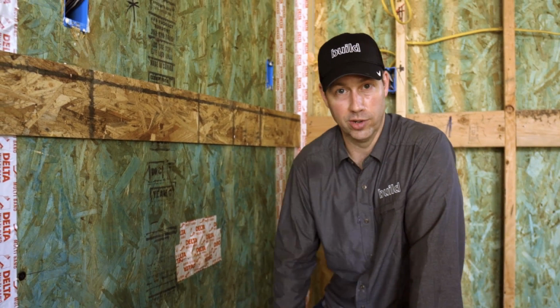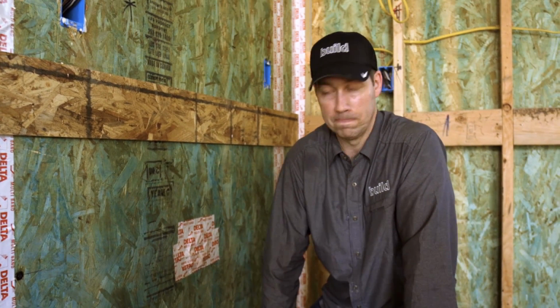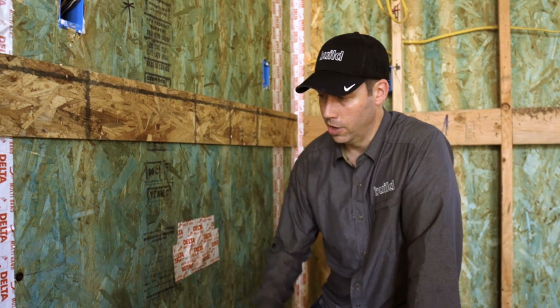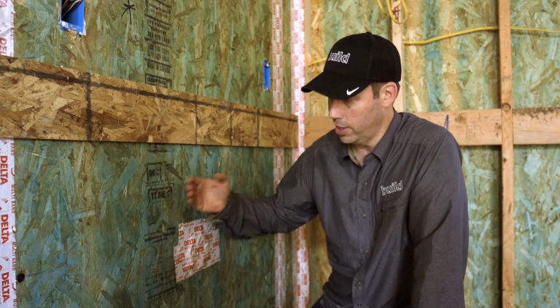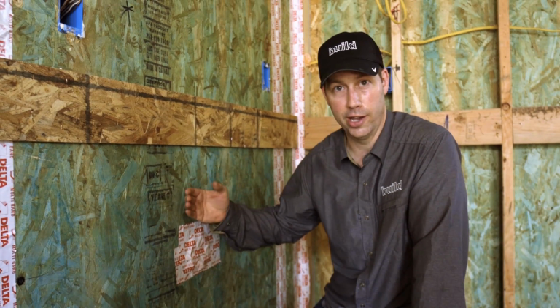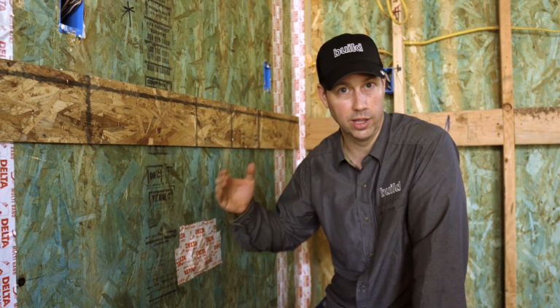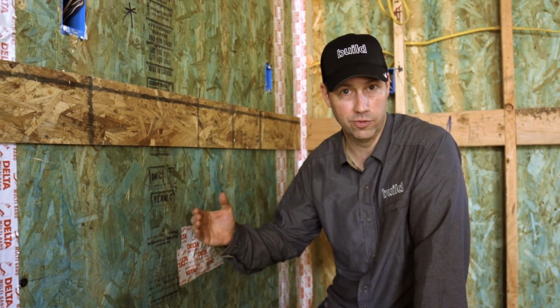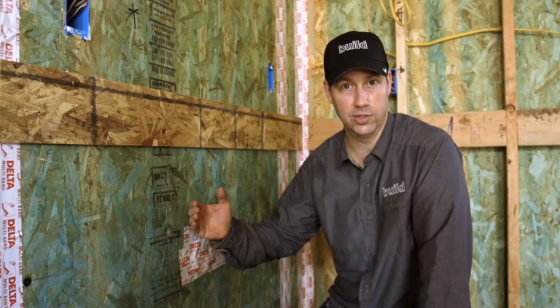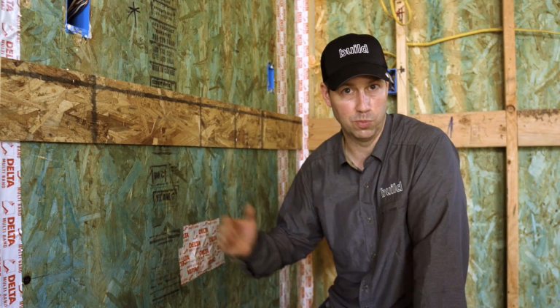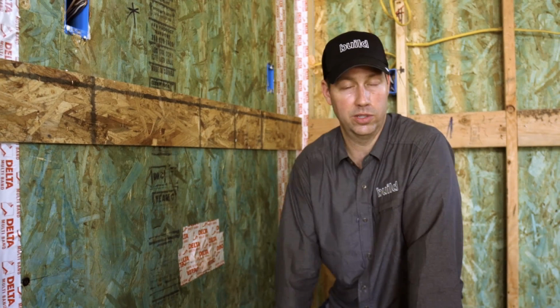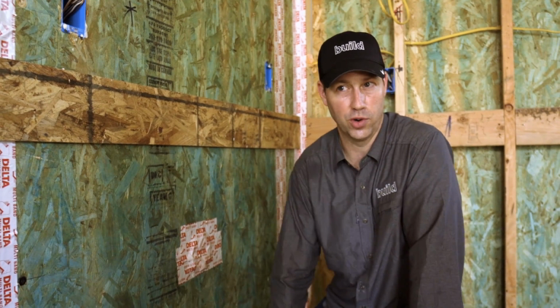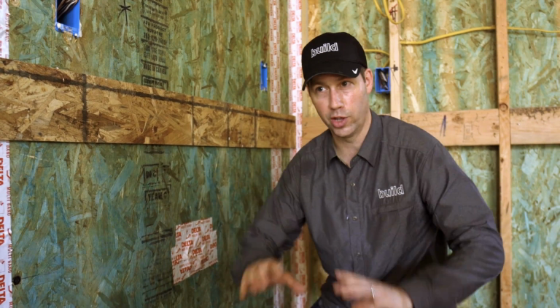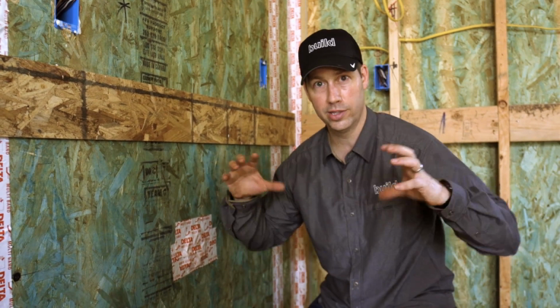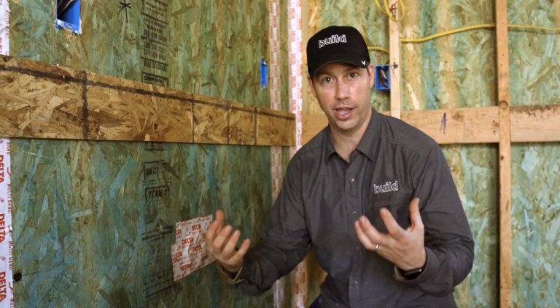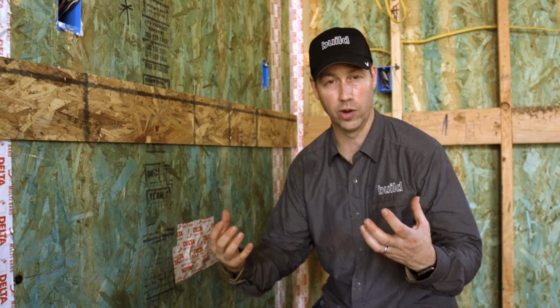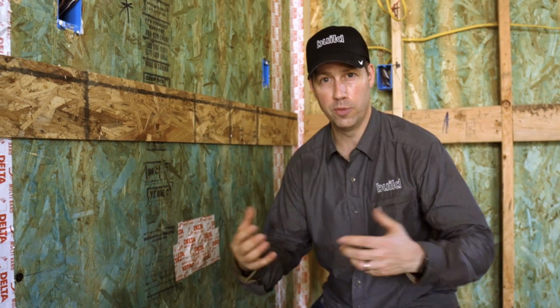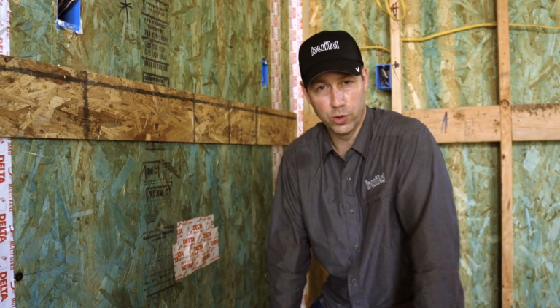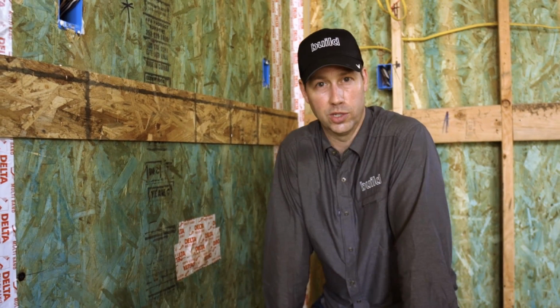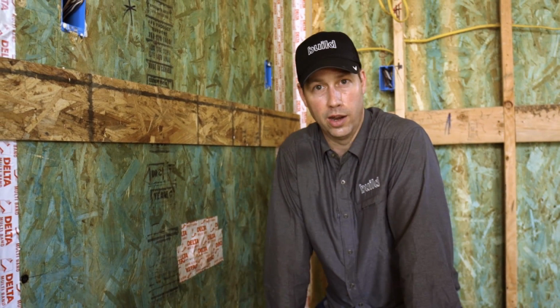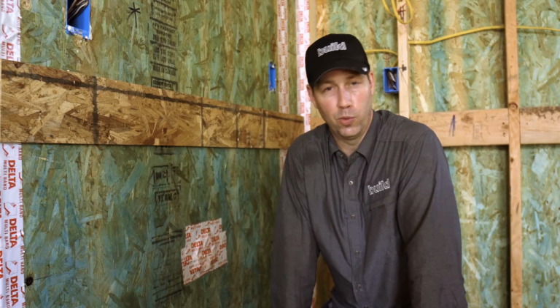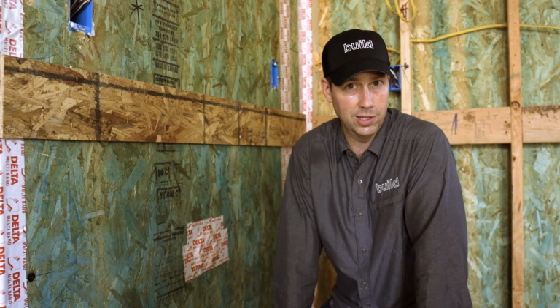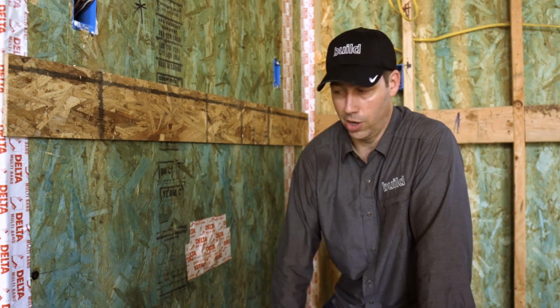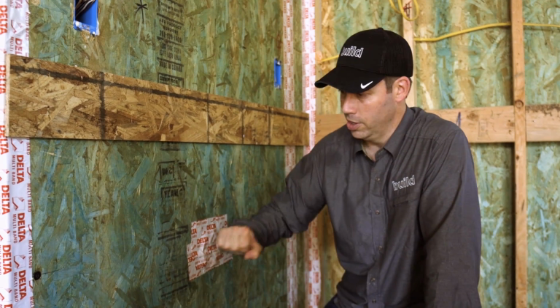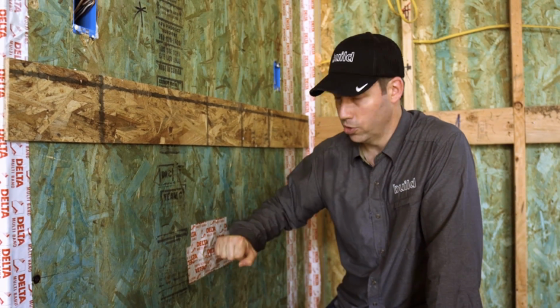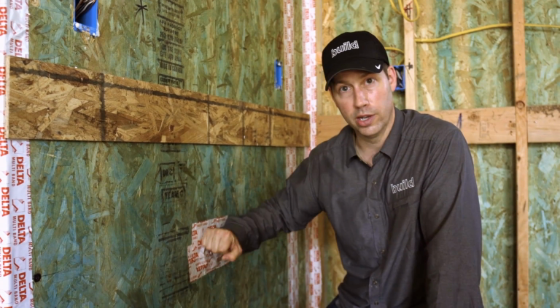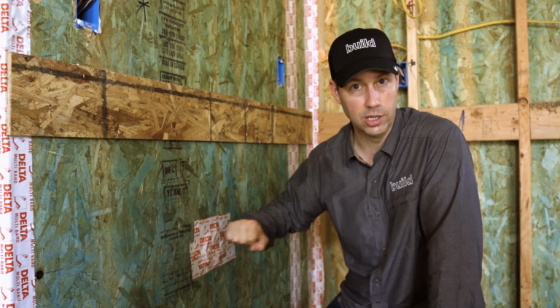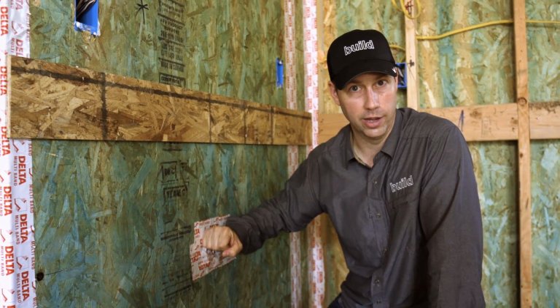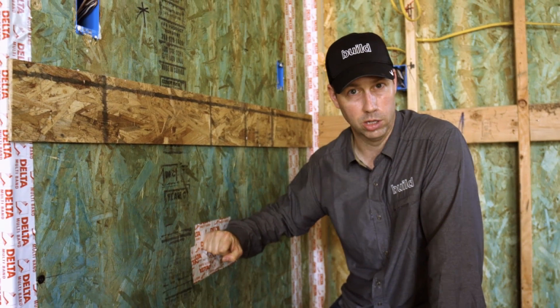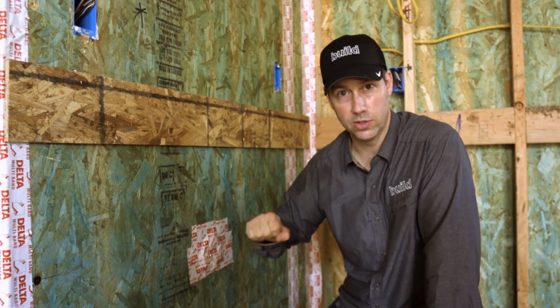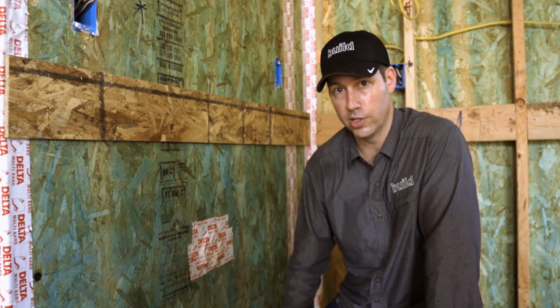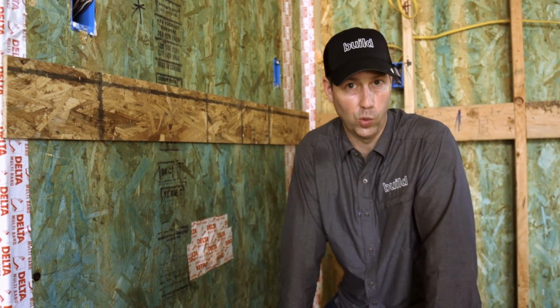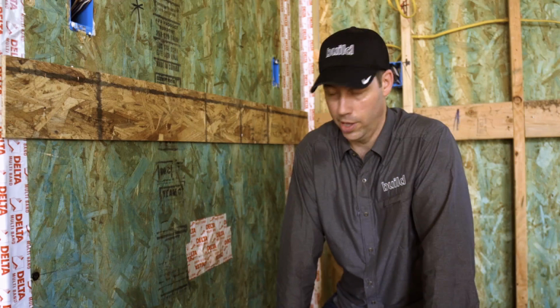On the outside of this house, we've got Delta Vent SA — that's a peel and stick house wrap — so we've got a nice tight exterior. And most builders focus on that. But what doesn't happen often is good air tightness on the inside as well. And SIPS lends itself well to that.